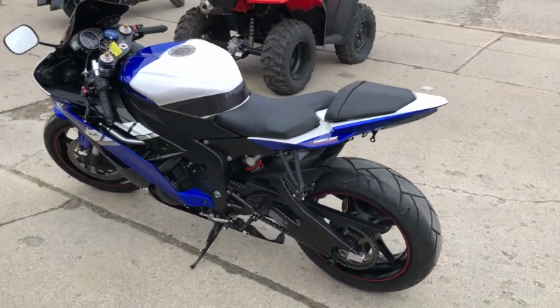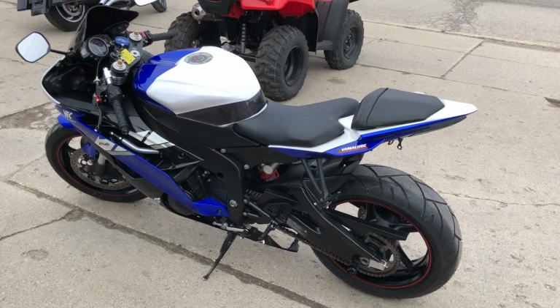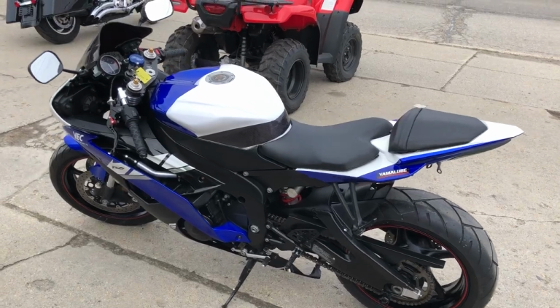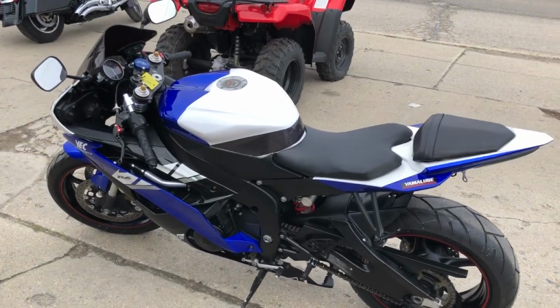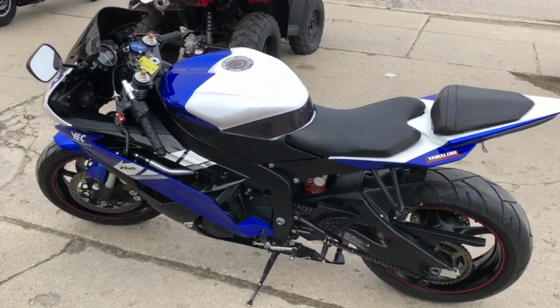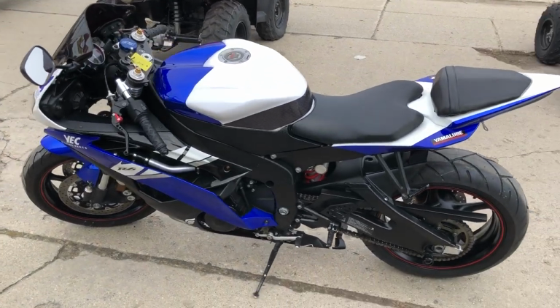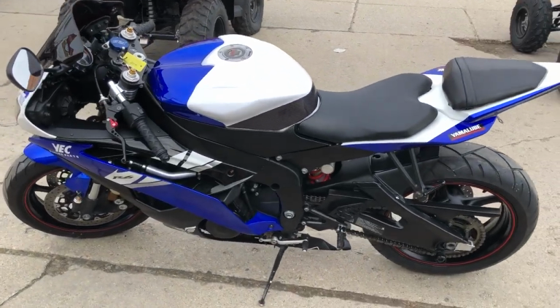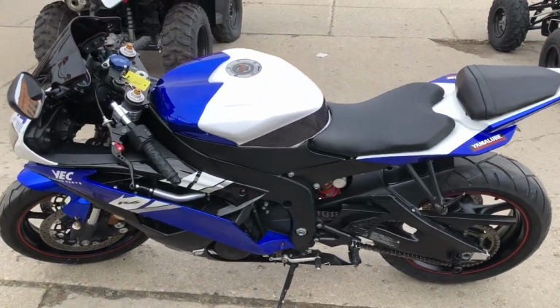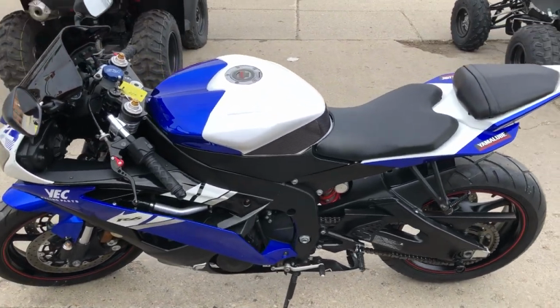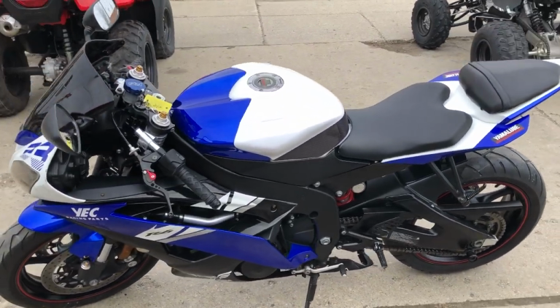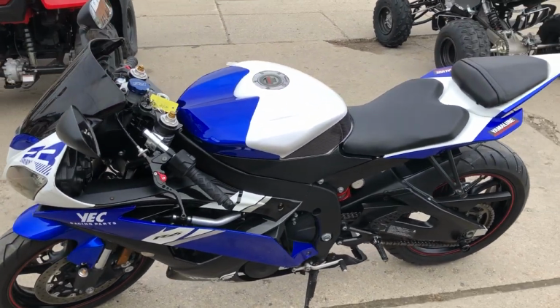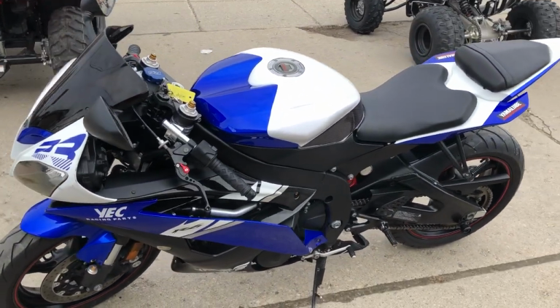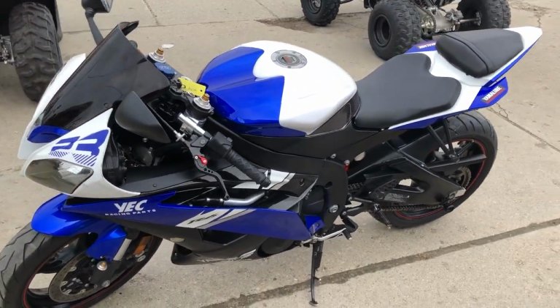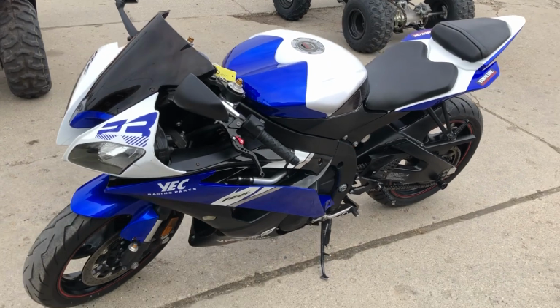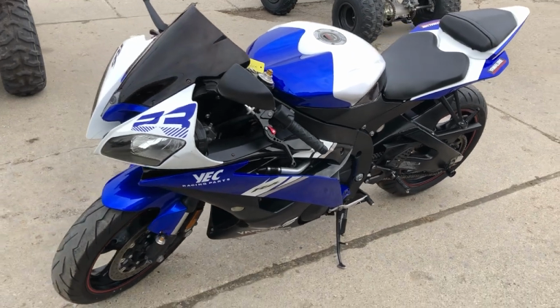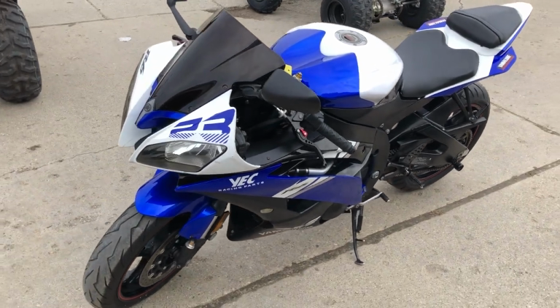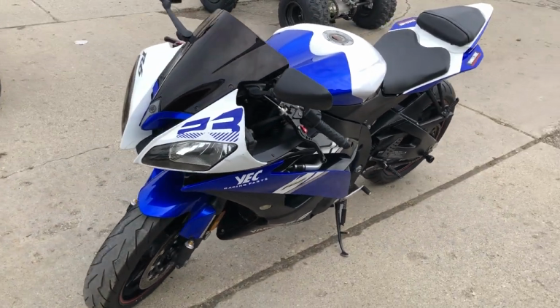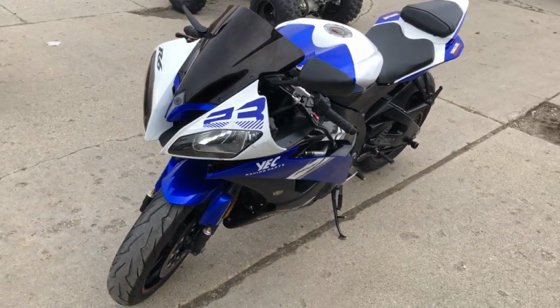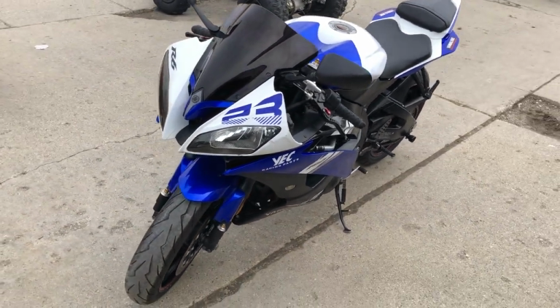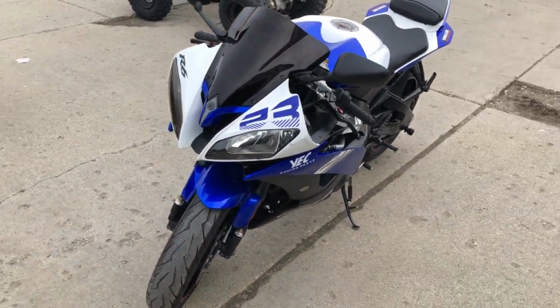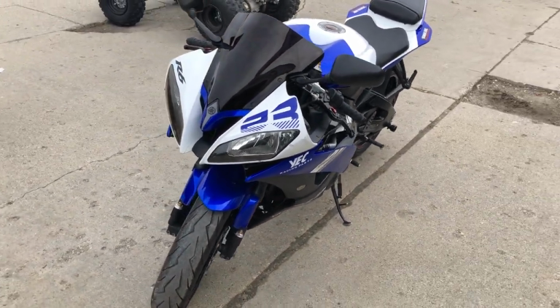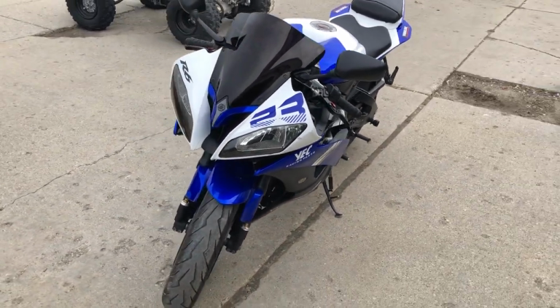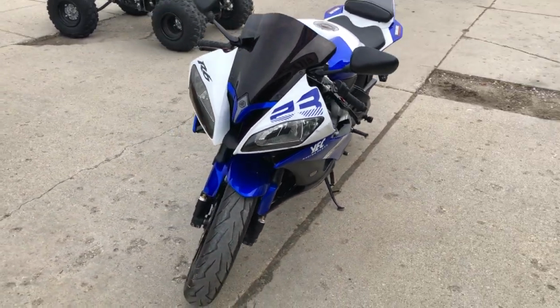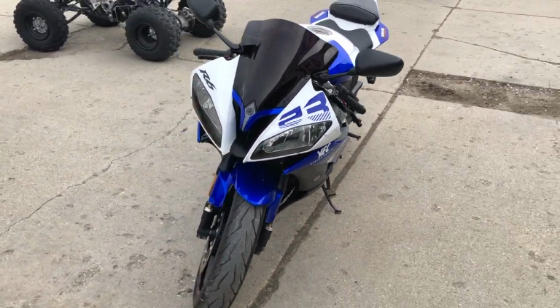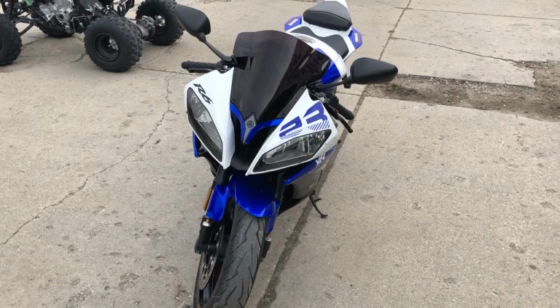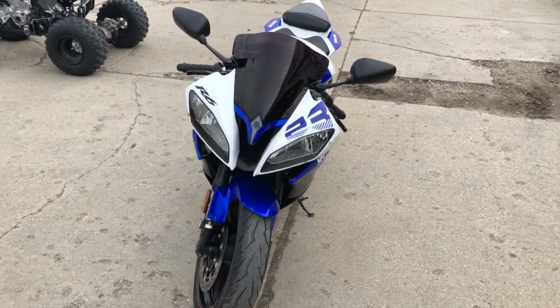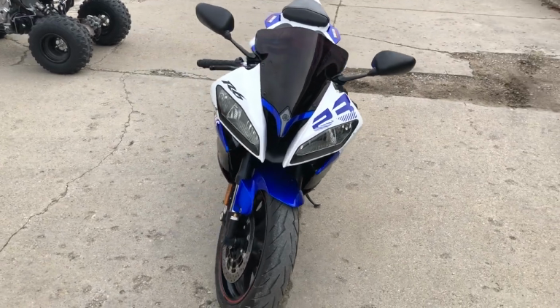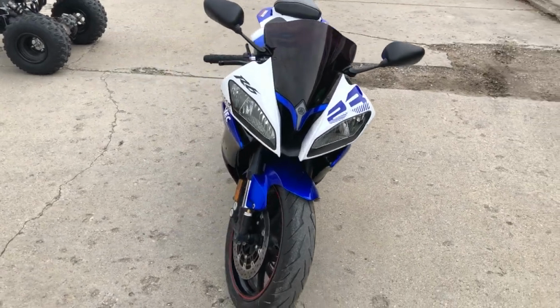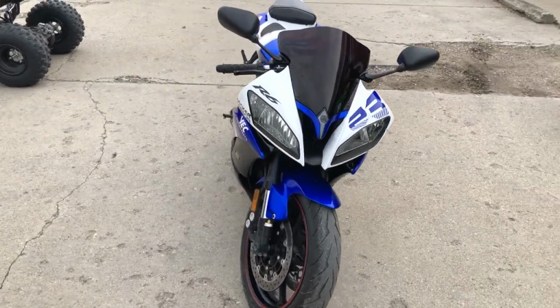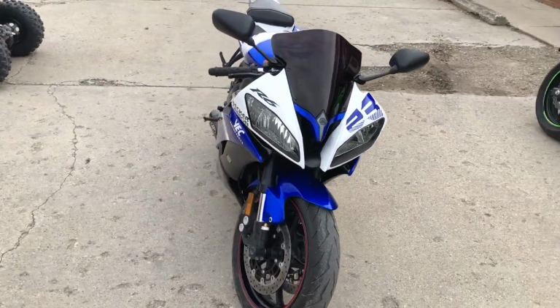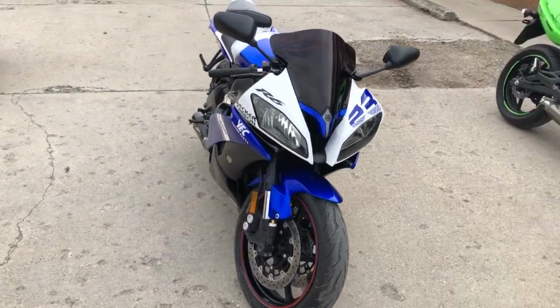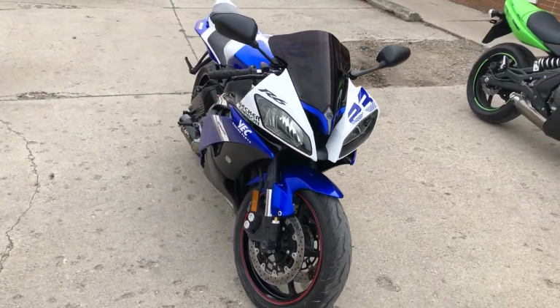CRT carbon drumming members, blackout windscreen, fender eliminator kit with integrated LED taillight, rear spindles, and the M4 carbon fiber shorty exhaust — sounds great. The front is strong, everything works, it needs nothing.